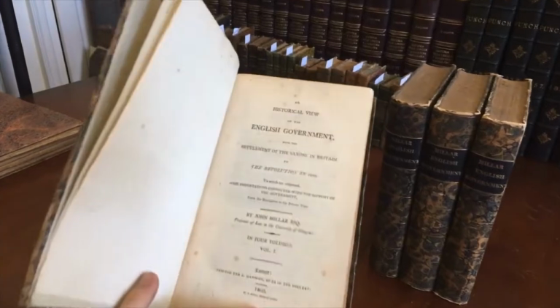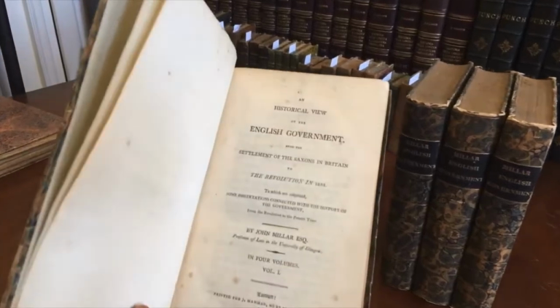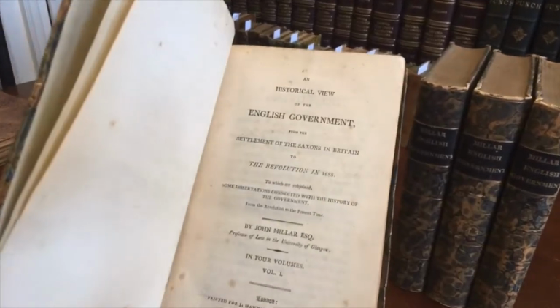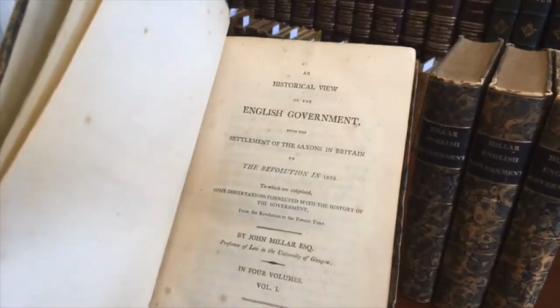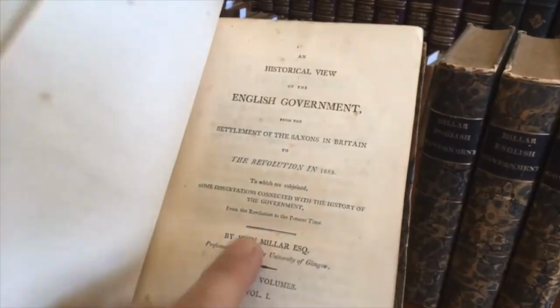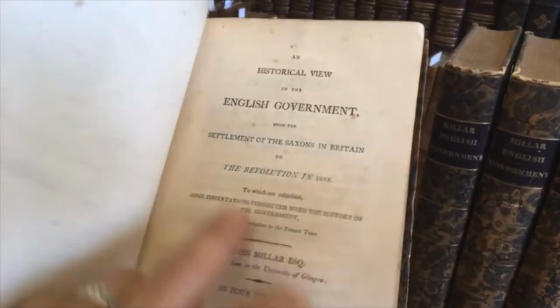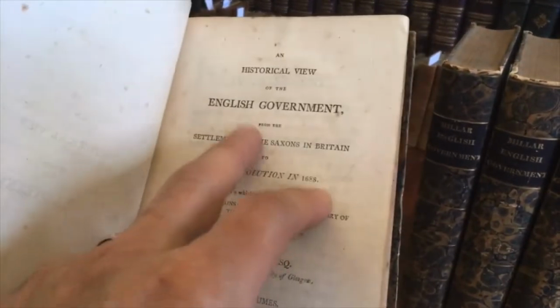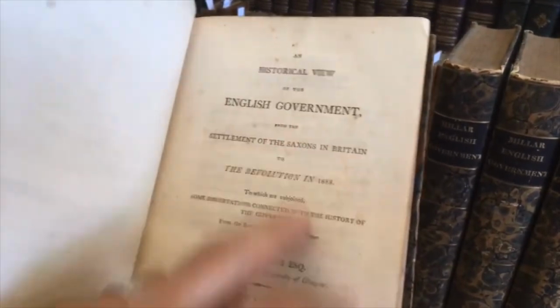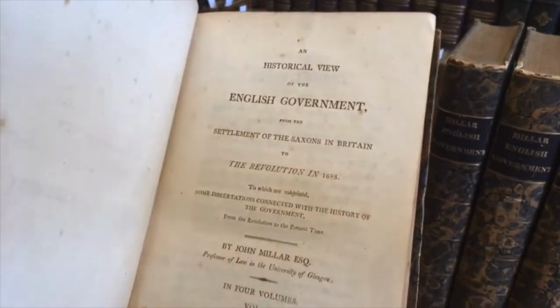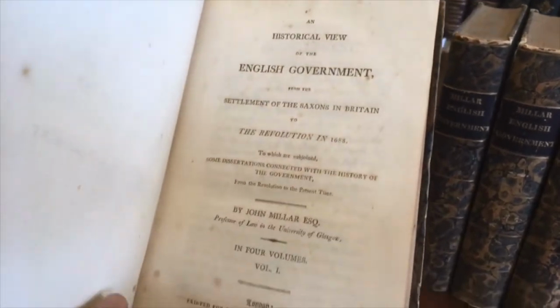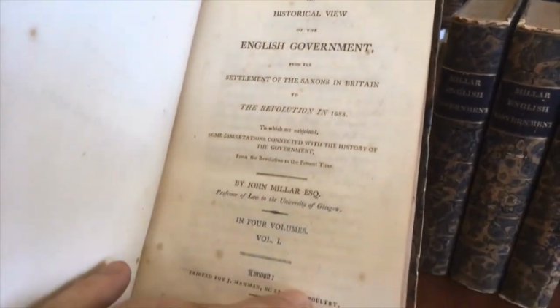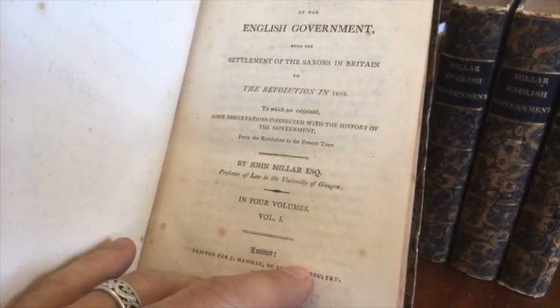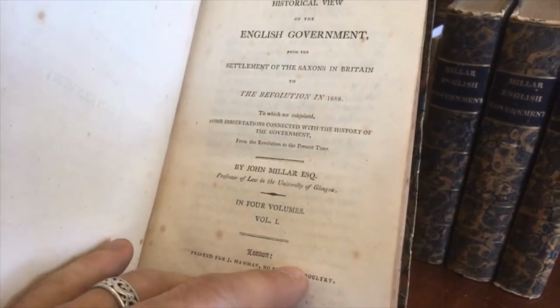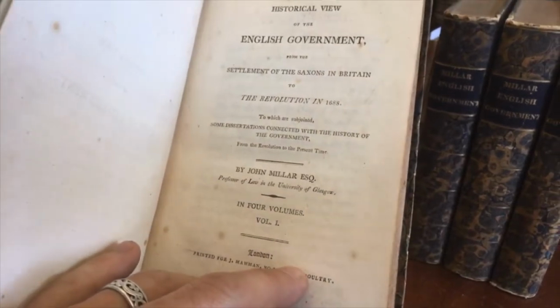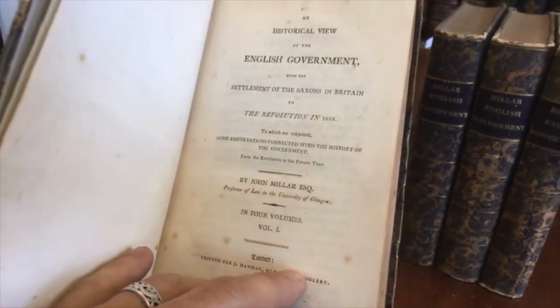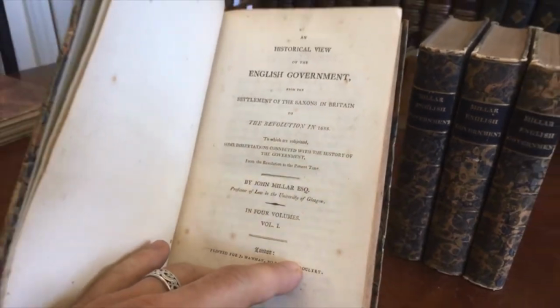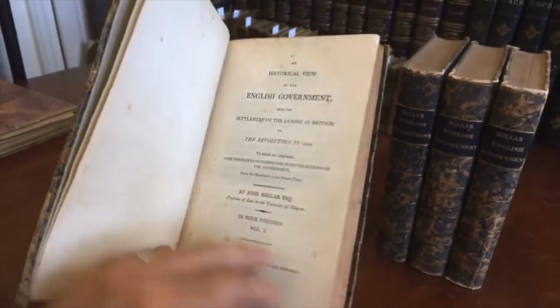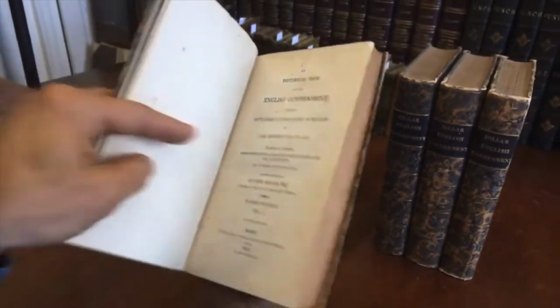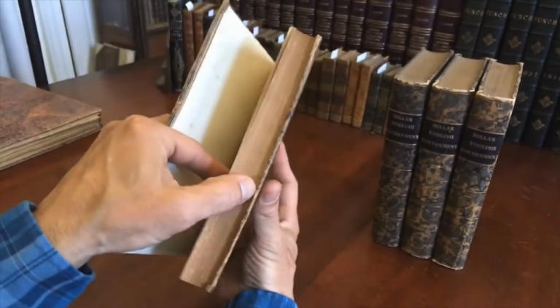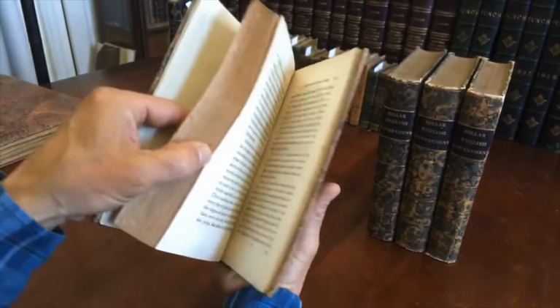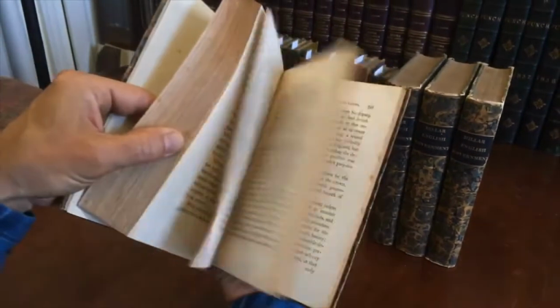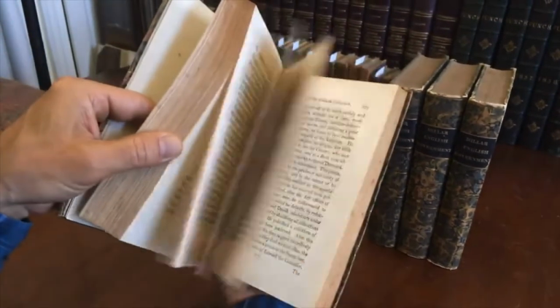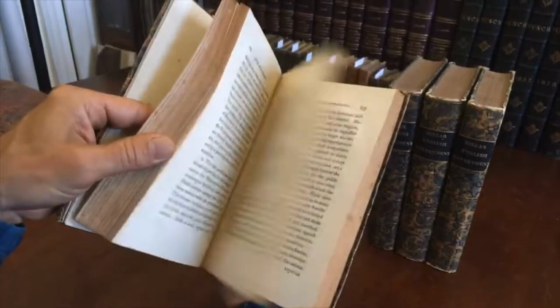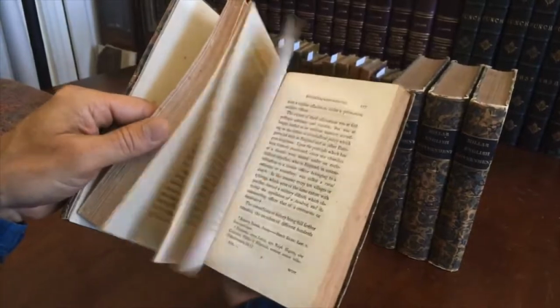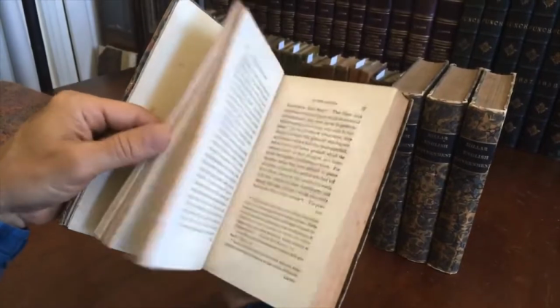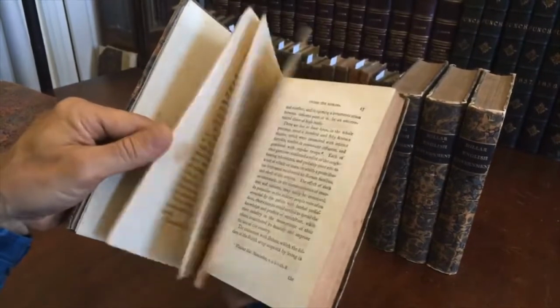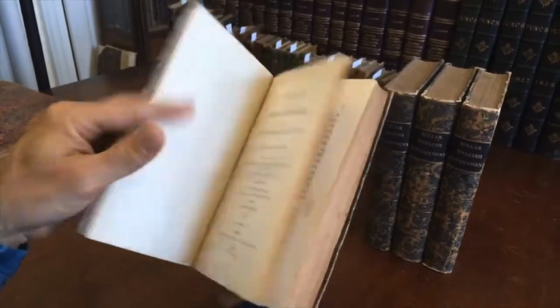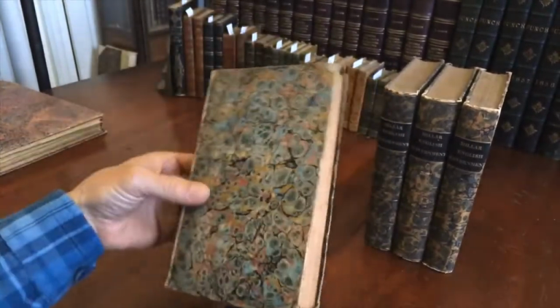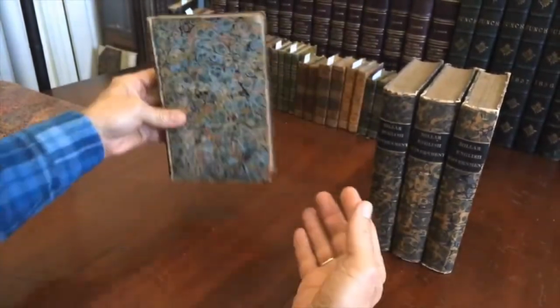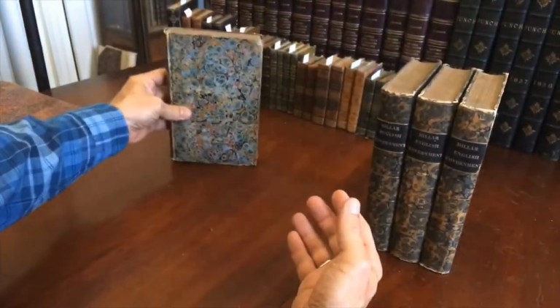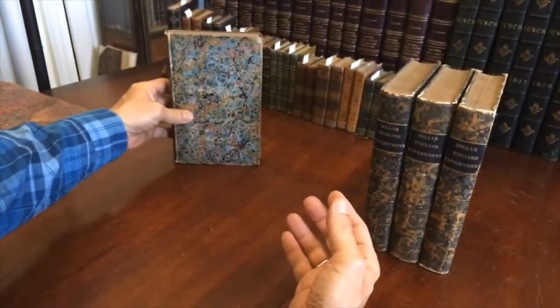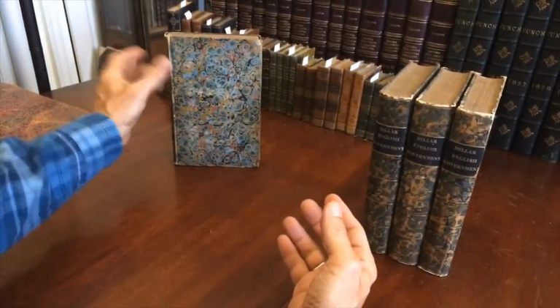London, 1803. Historical view of the English government from the earliest times of the Saxons to the Revolution. It's a well-known work. The text block remains clean, tight, and sound.